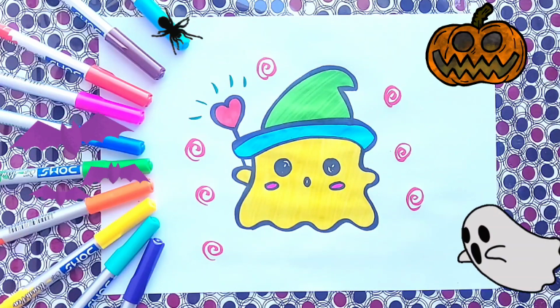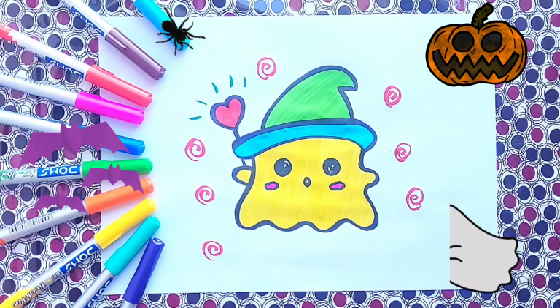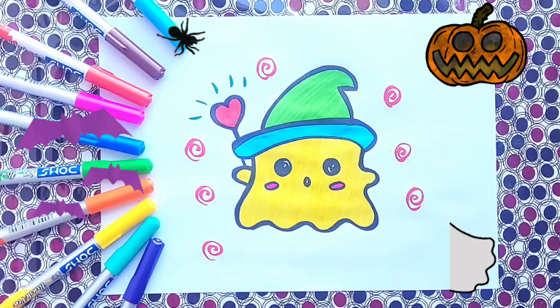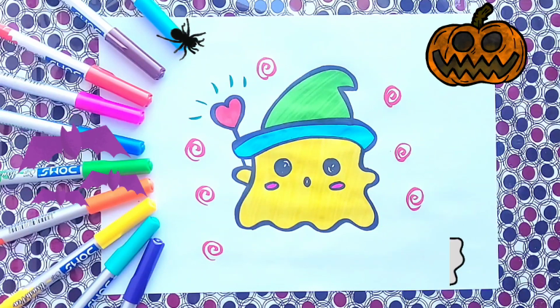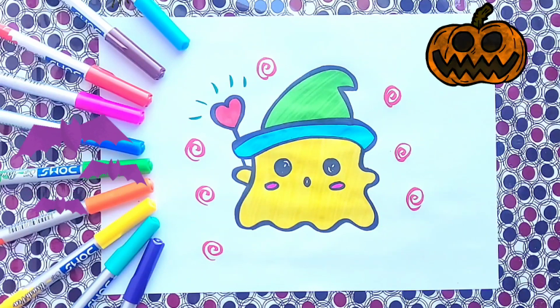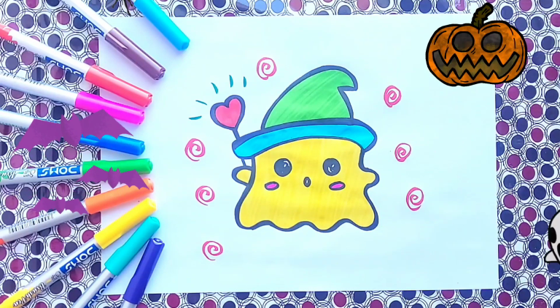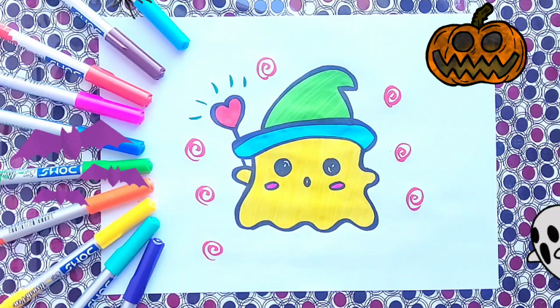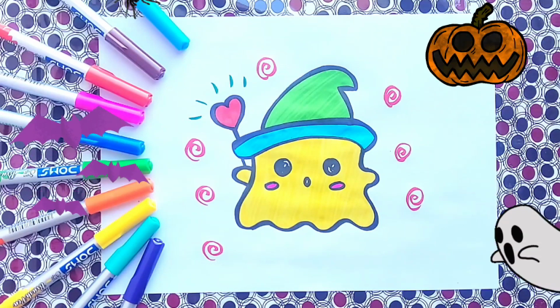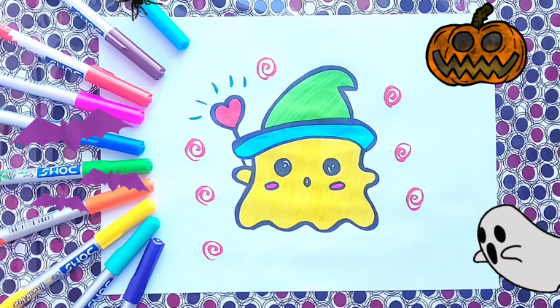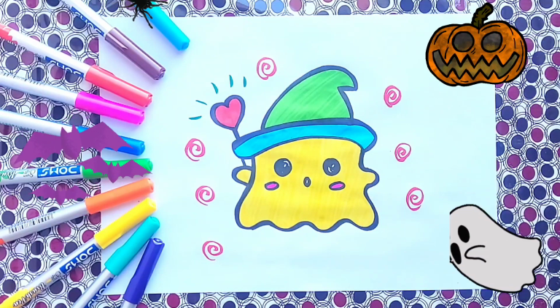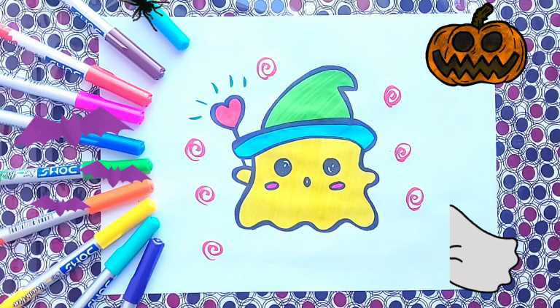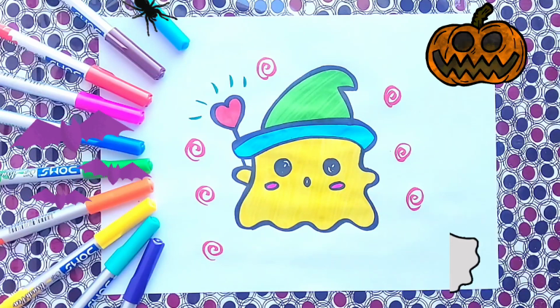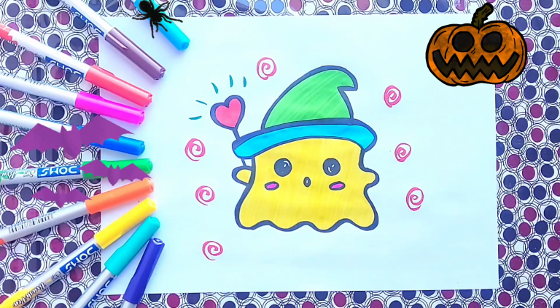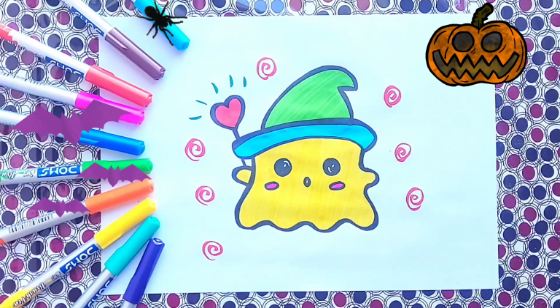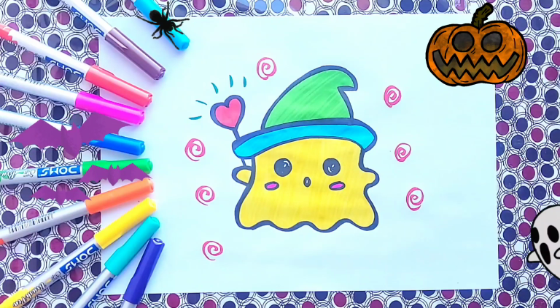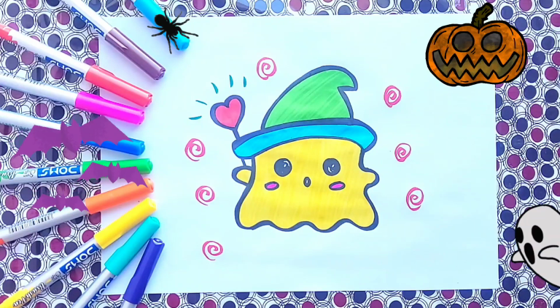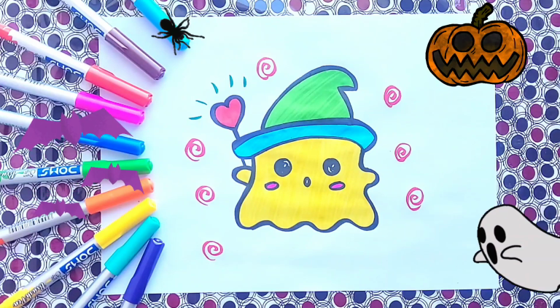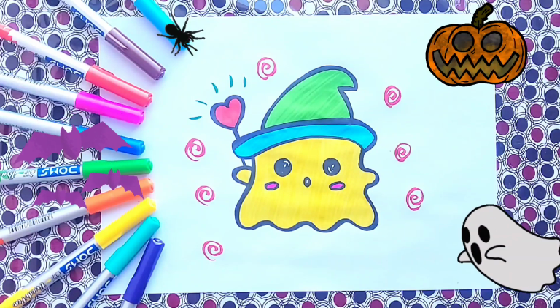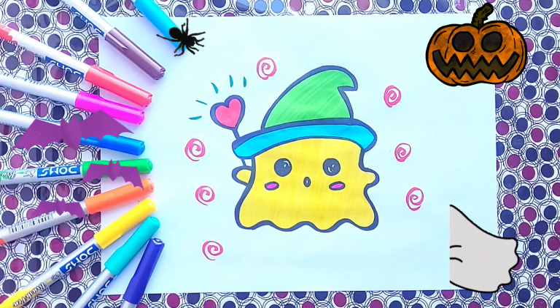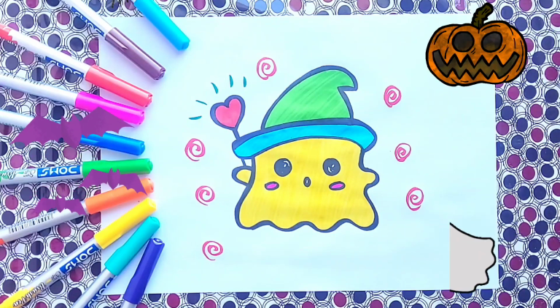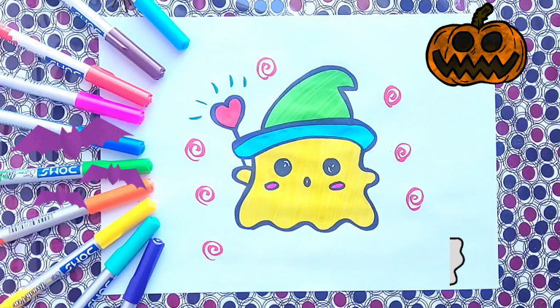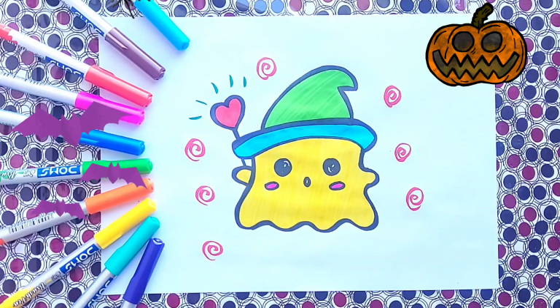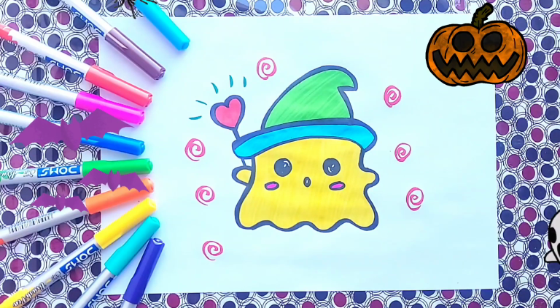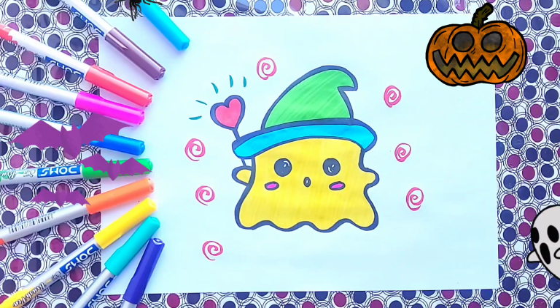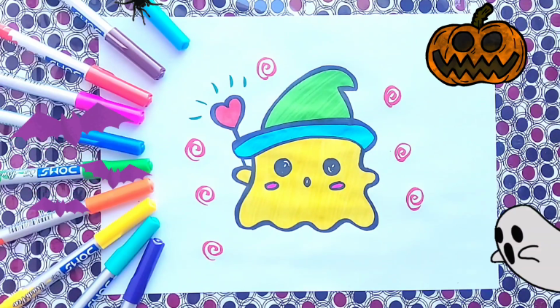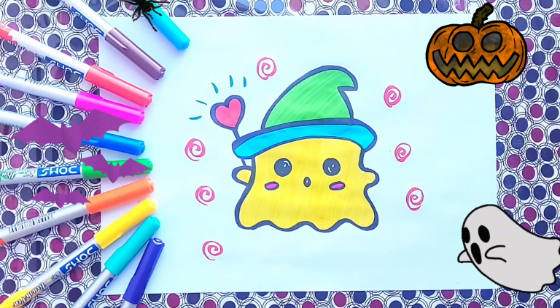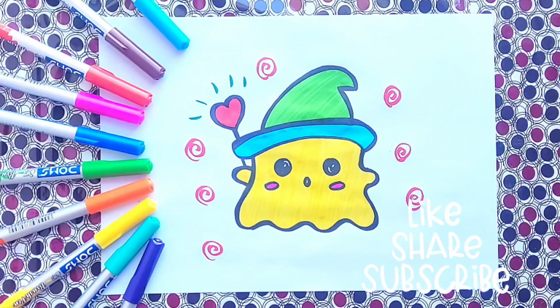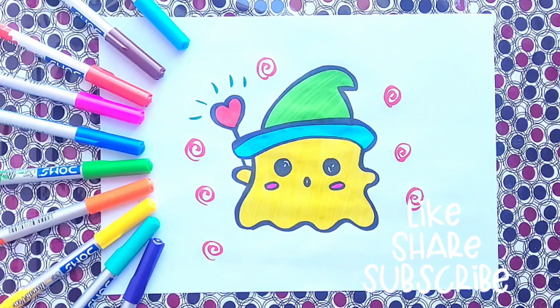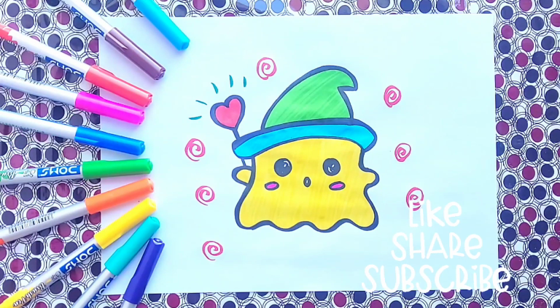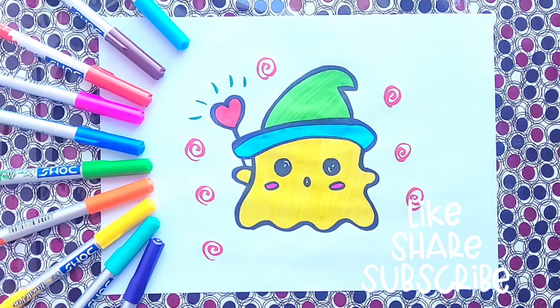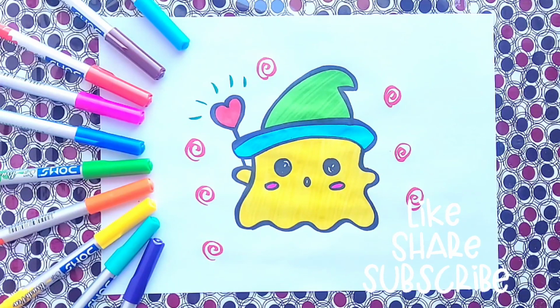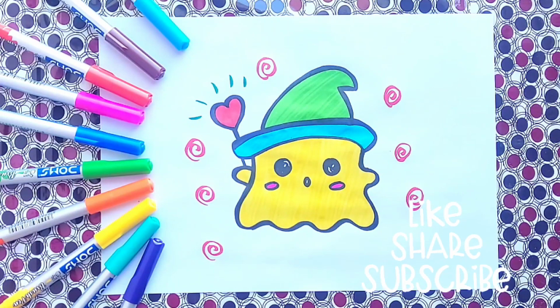Great, happy Halloween kids! If you like the video, please do like, share and subscribe. Bye-bye.